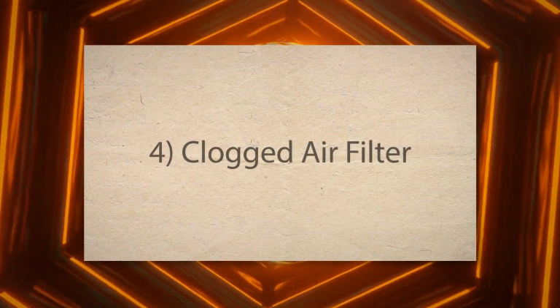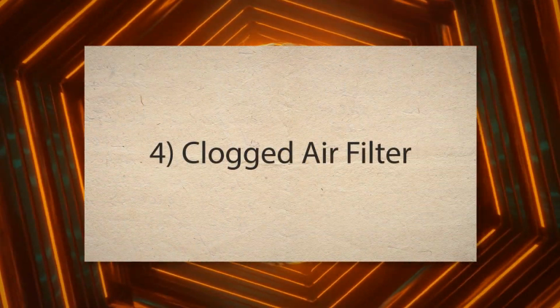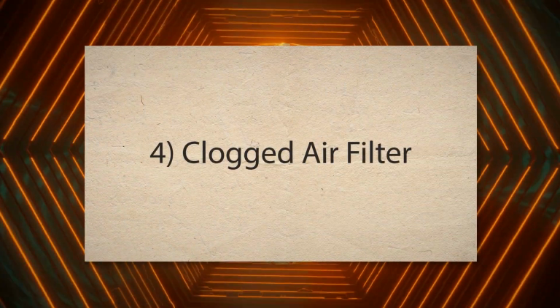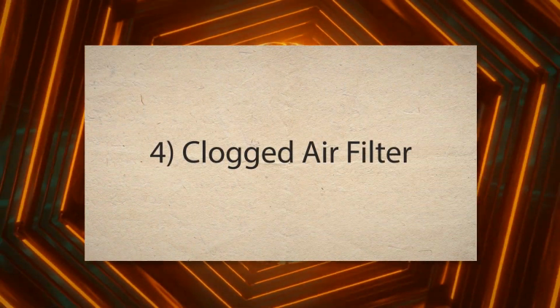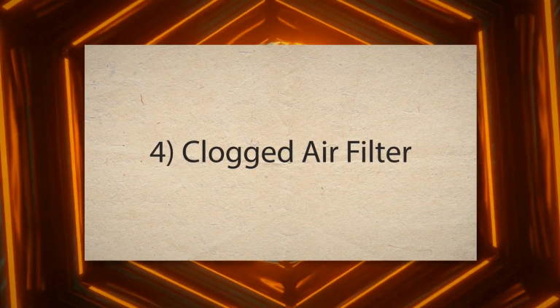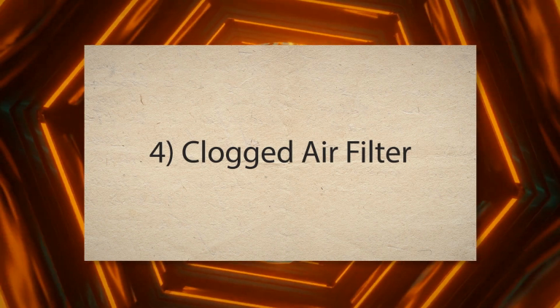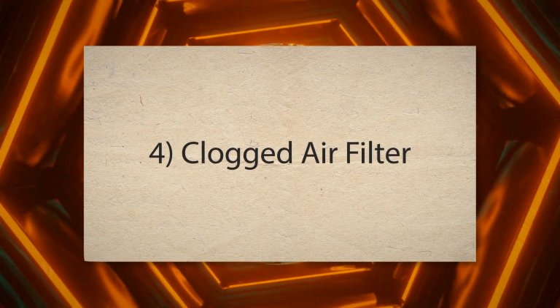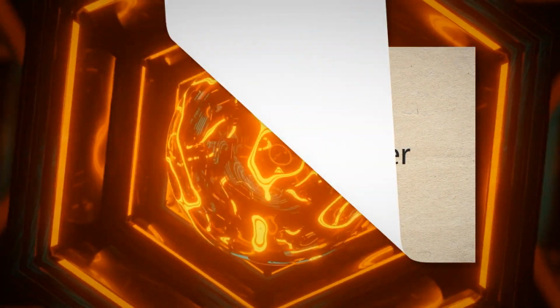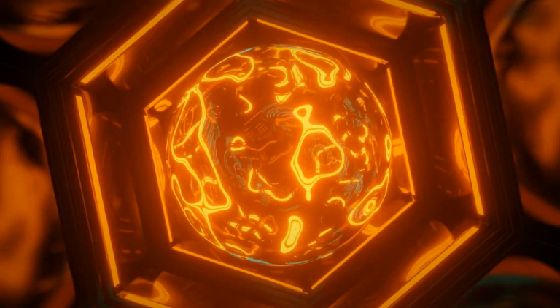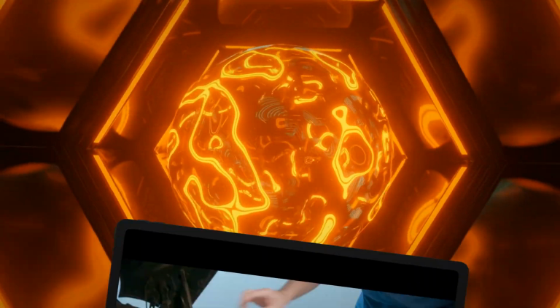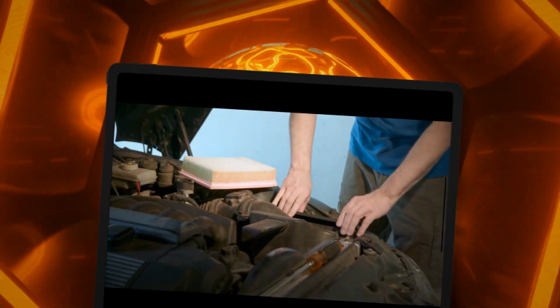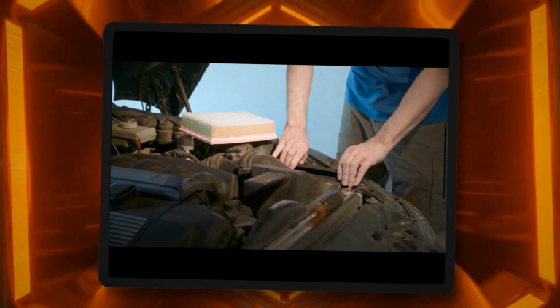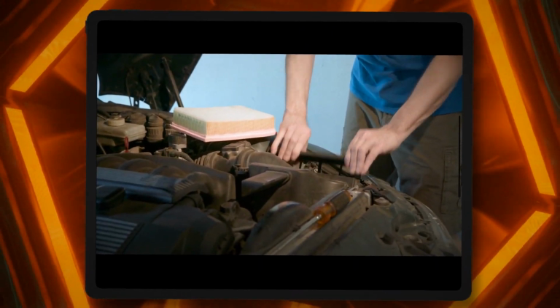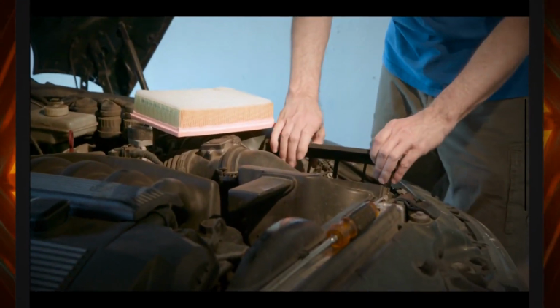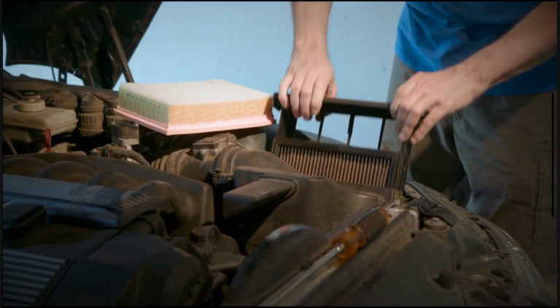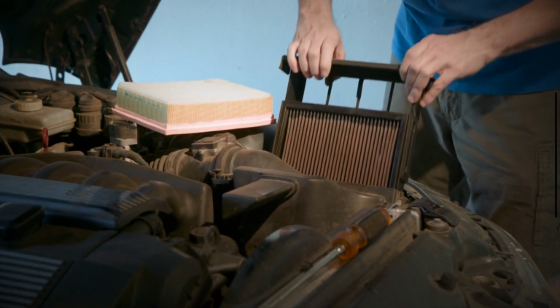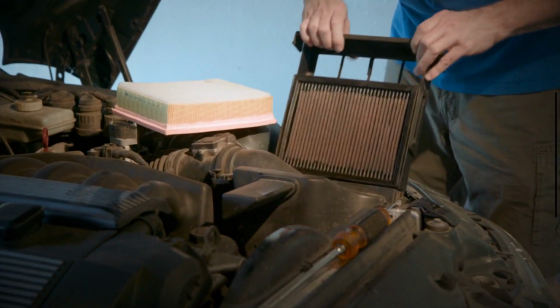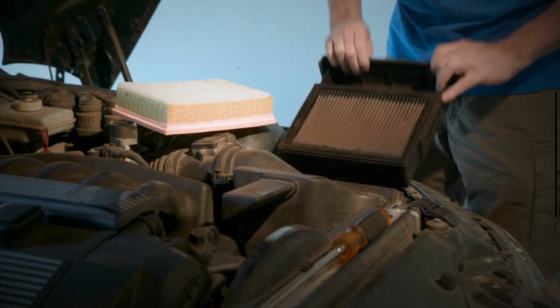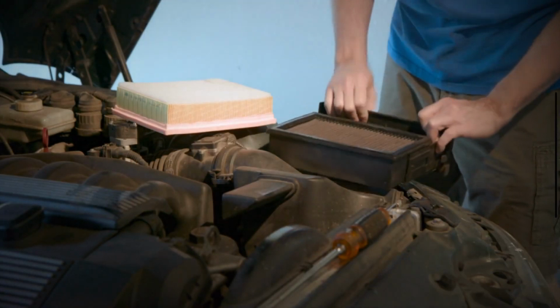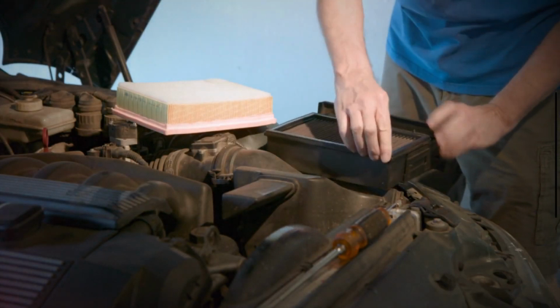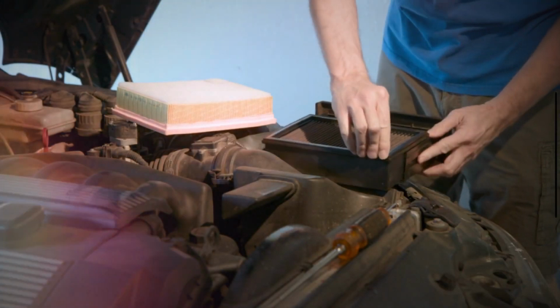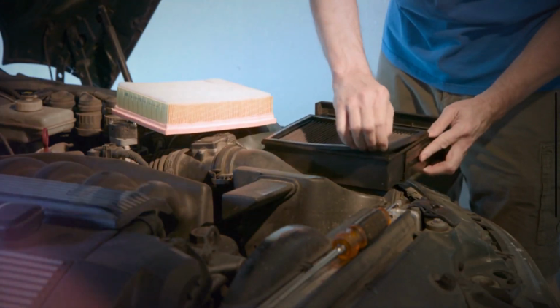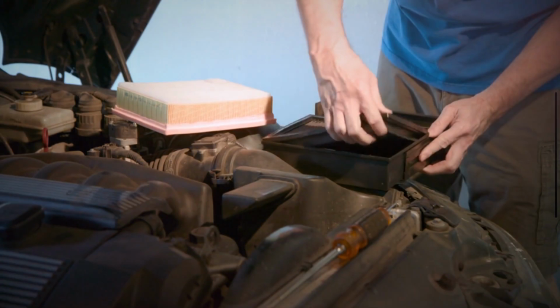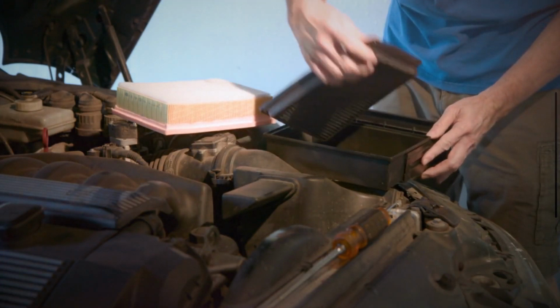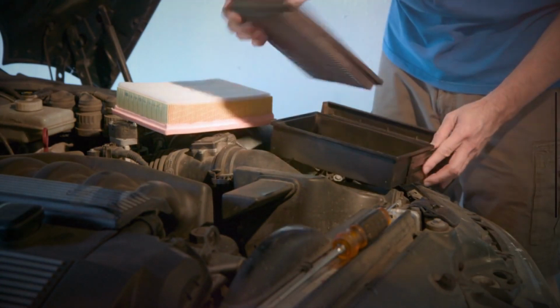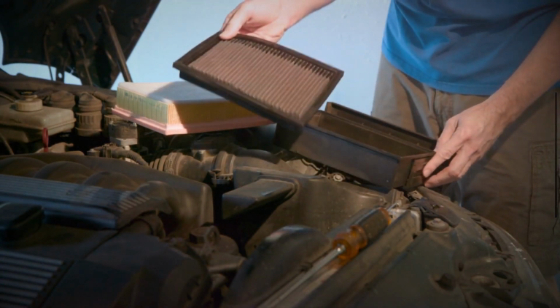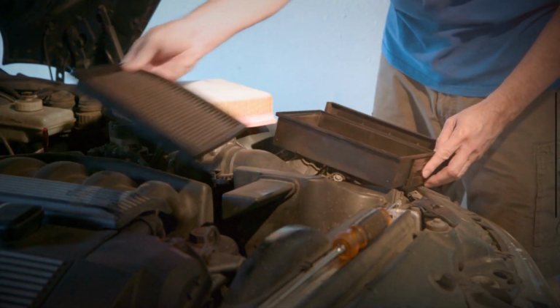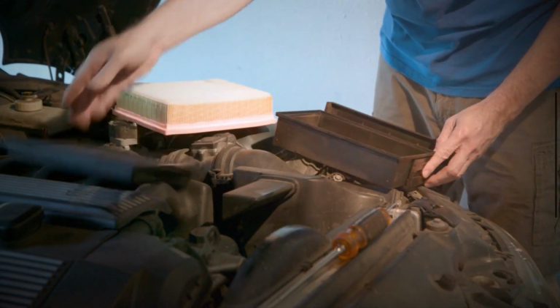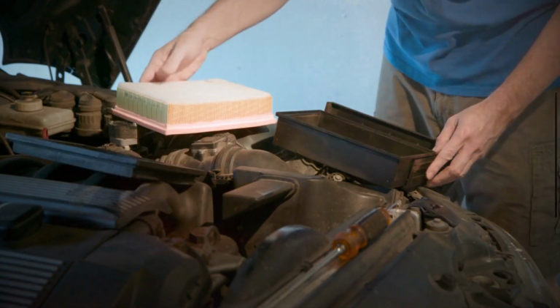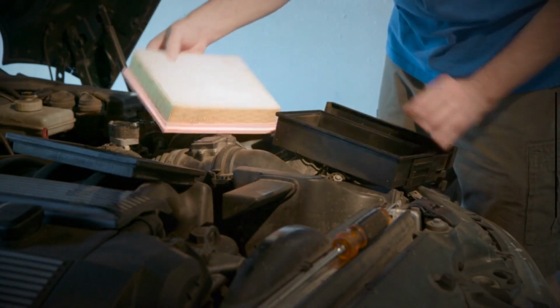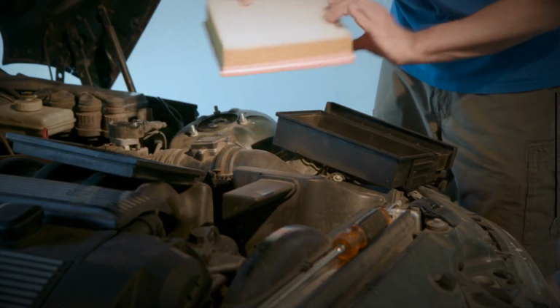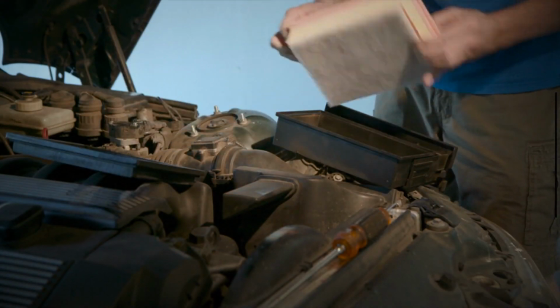4. Clogged air filter. A restricted air filter limits the amount of air that enters the engine. Insufficient airflow disrupts the air-fuel mixture, causing hesitation during acceleration.